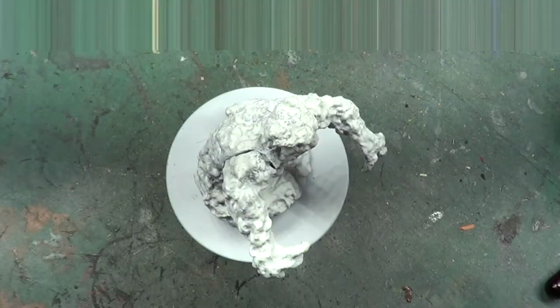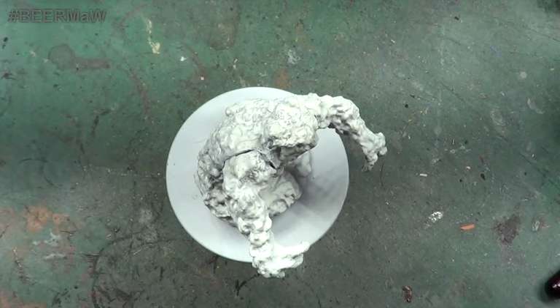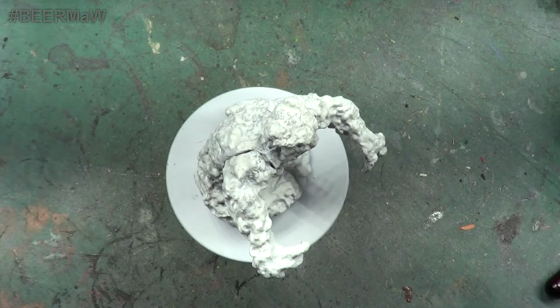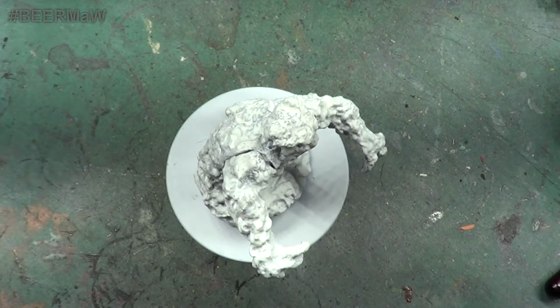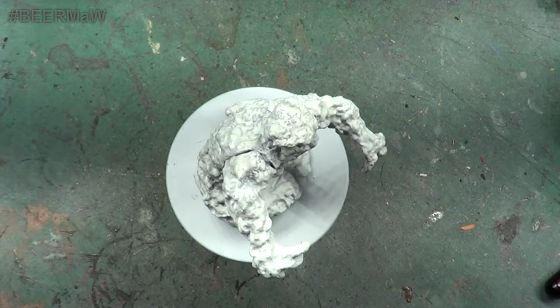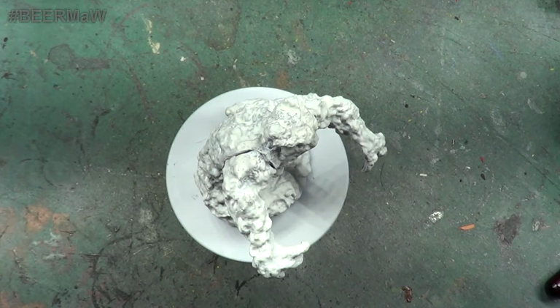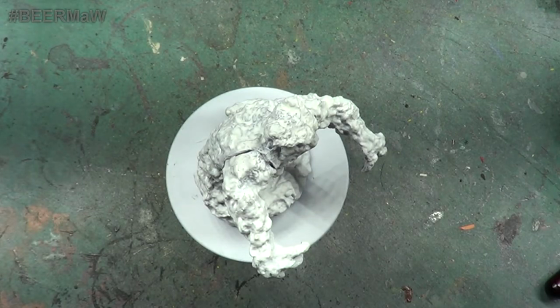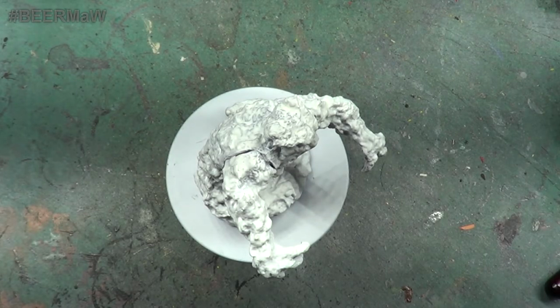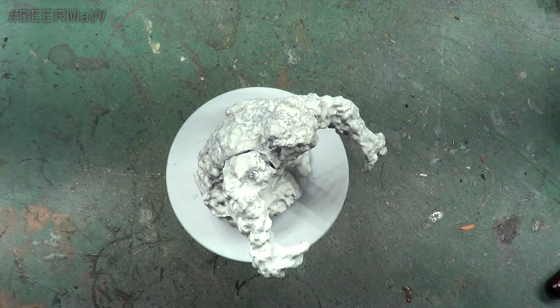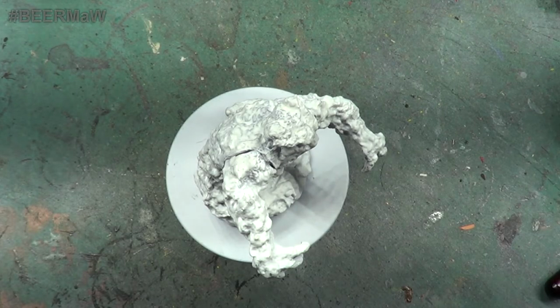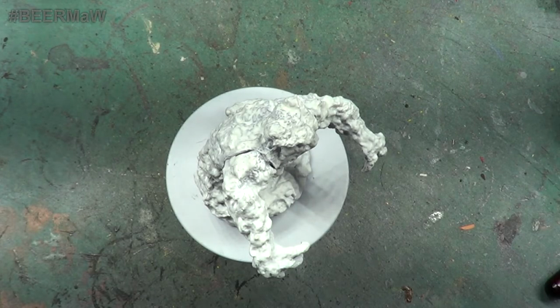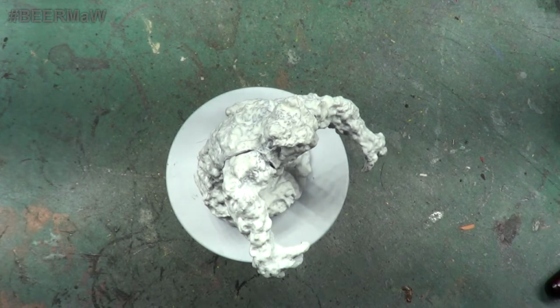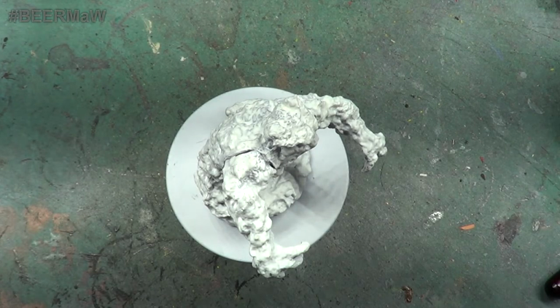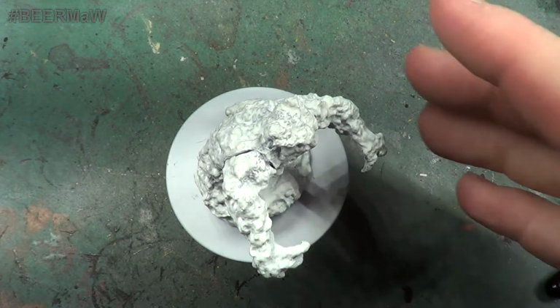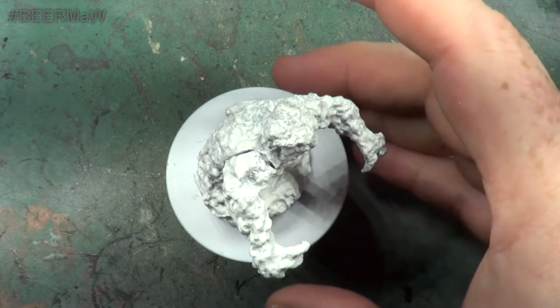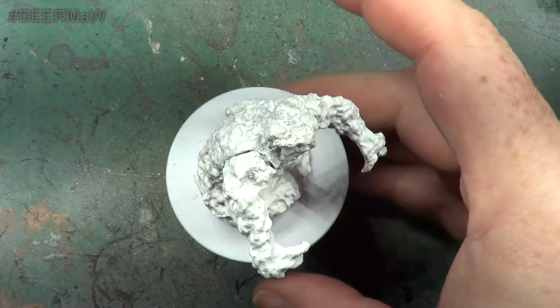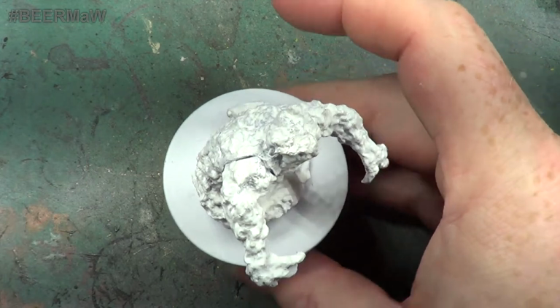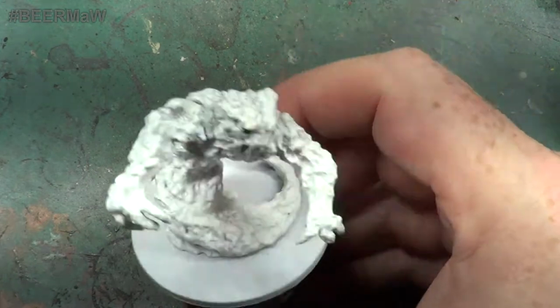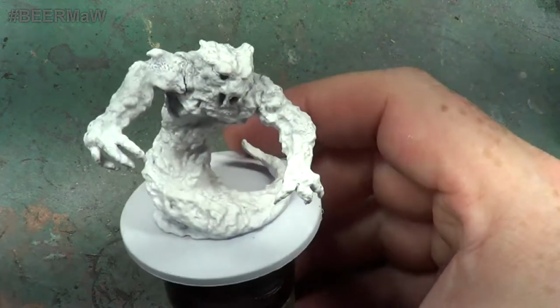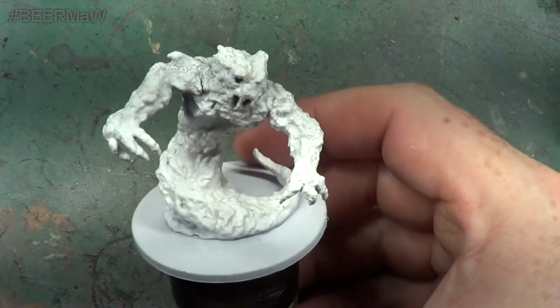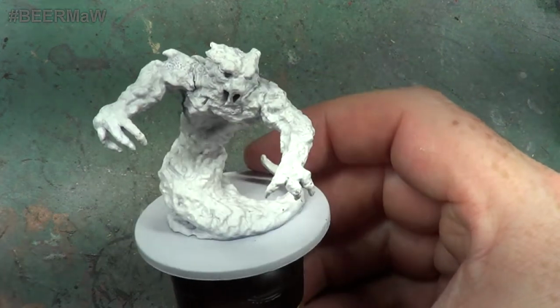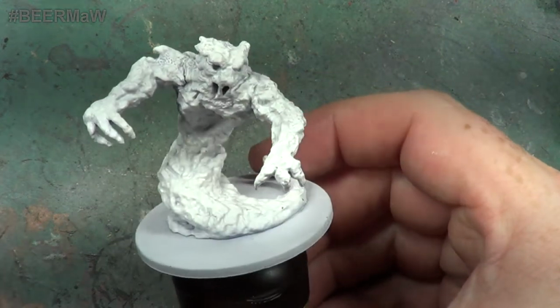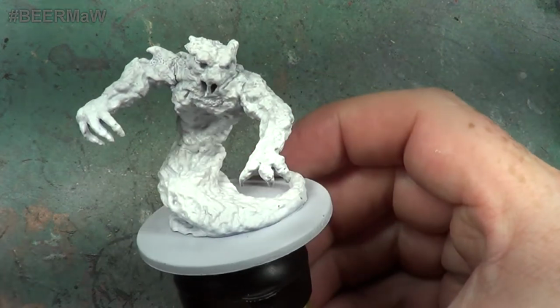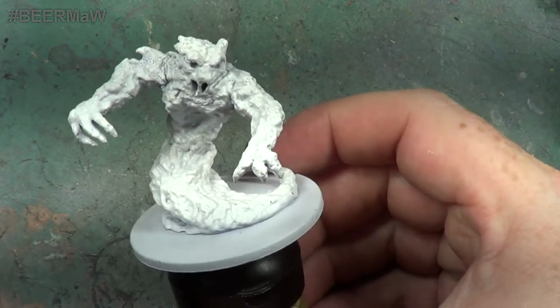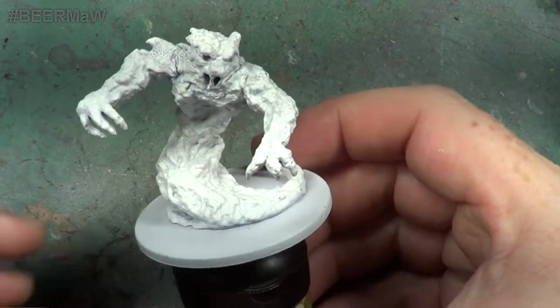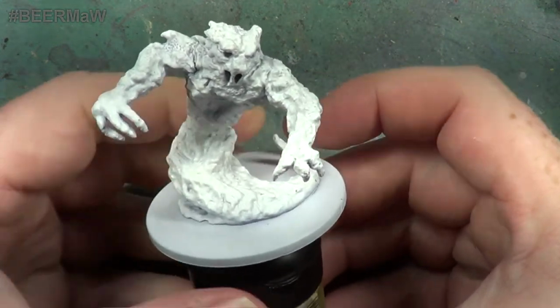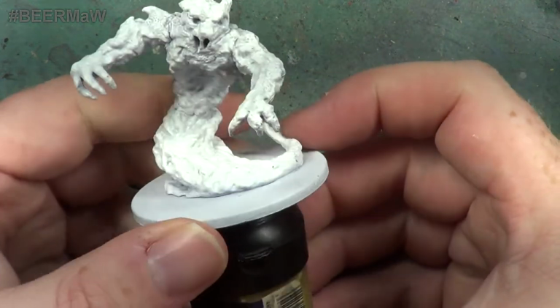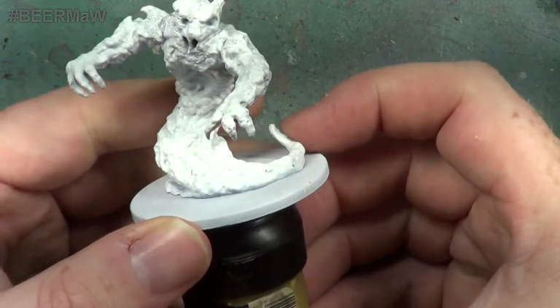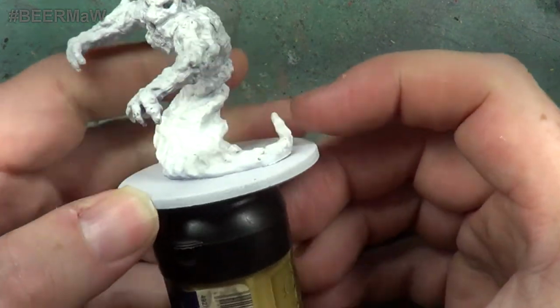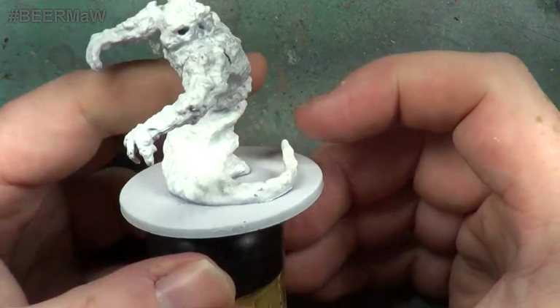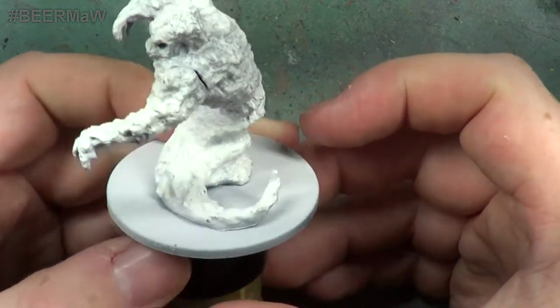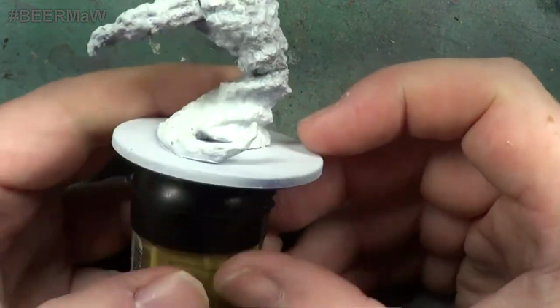Hello, welcome back to The Spider's Web. In this video we're going to be painting another fiery thing - this is a fire elemental.